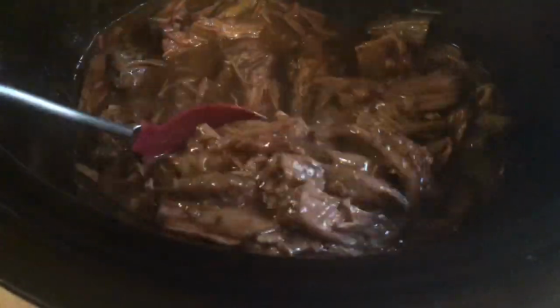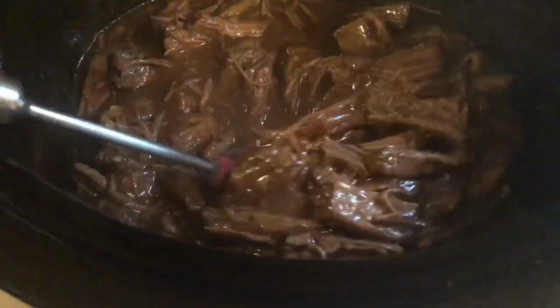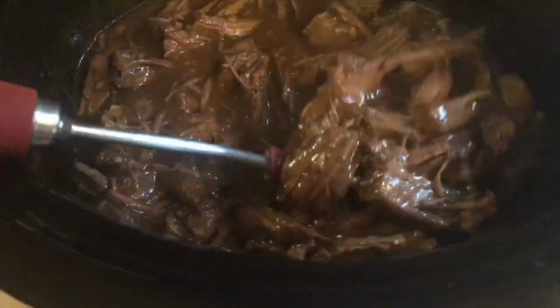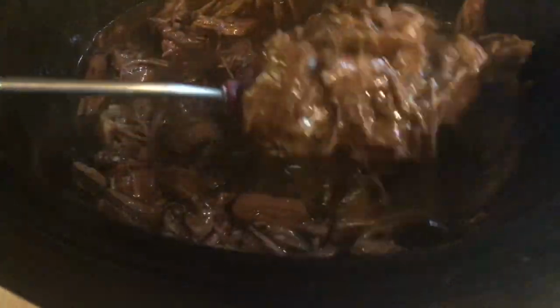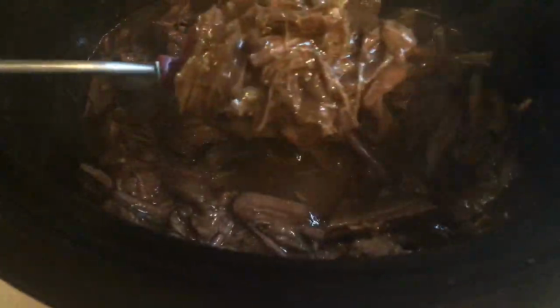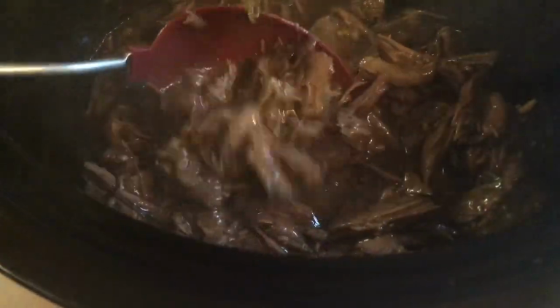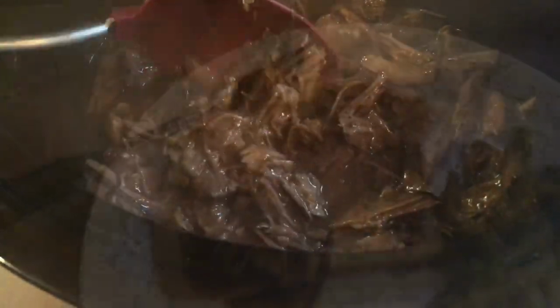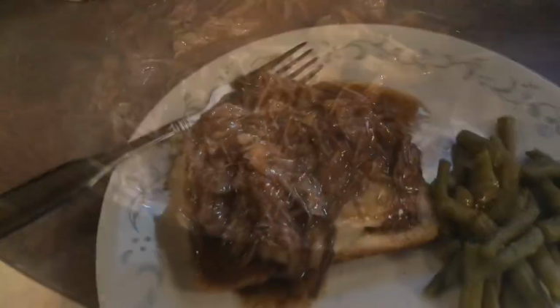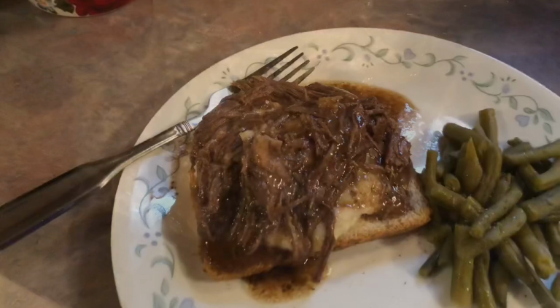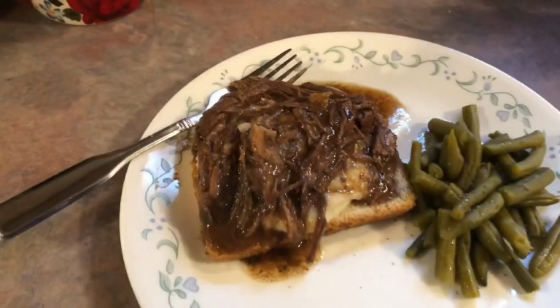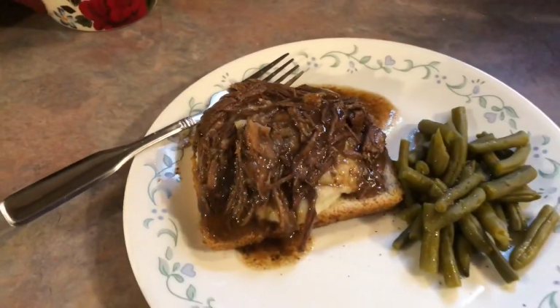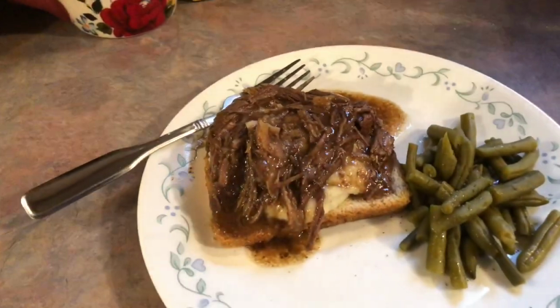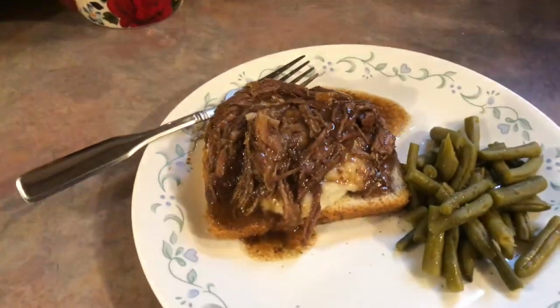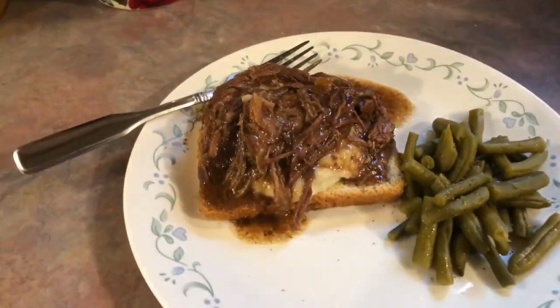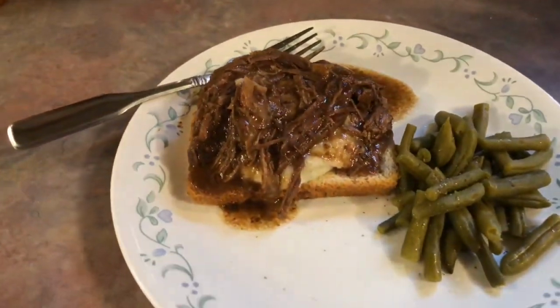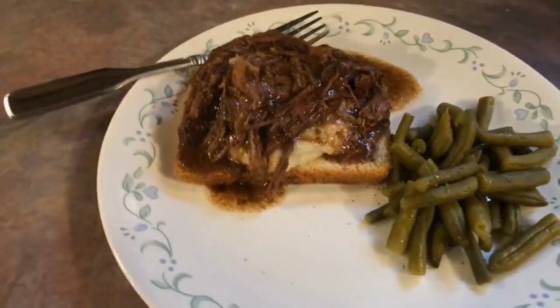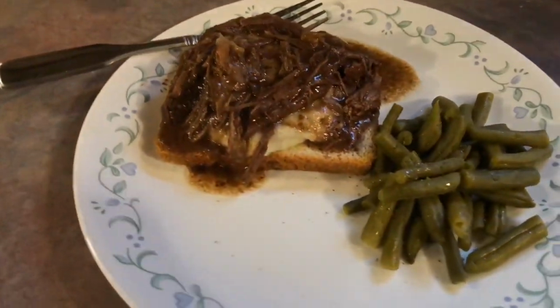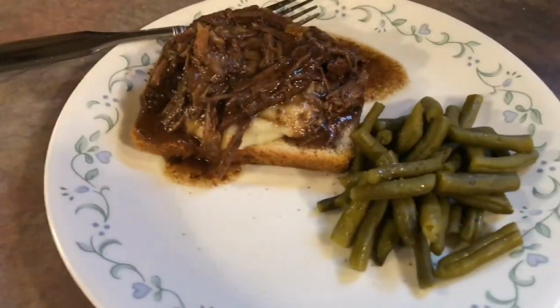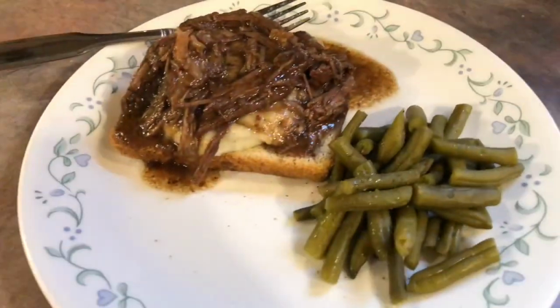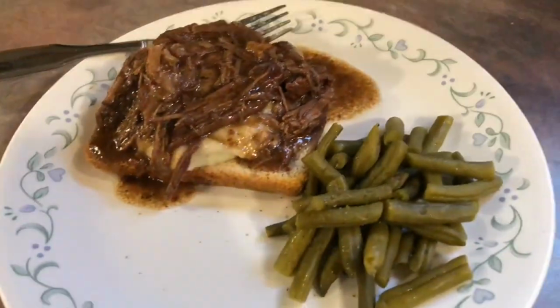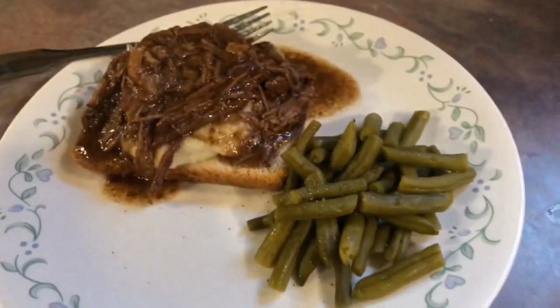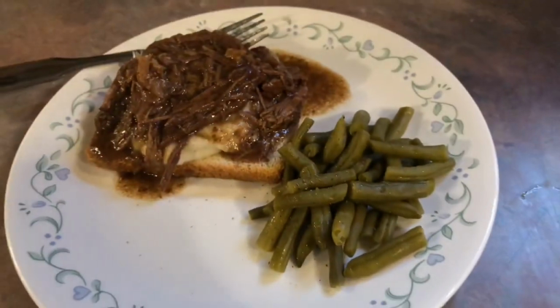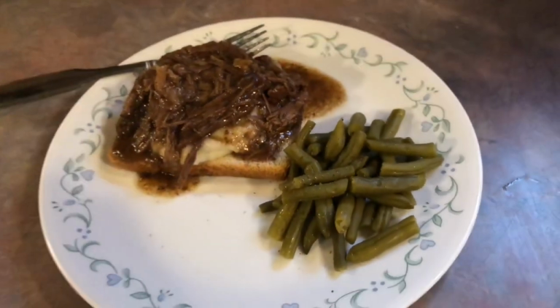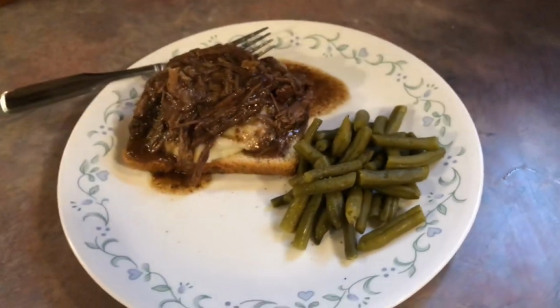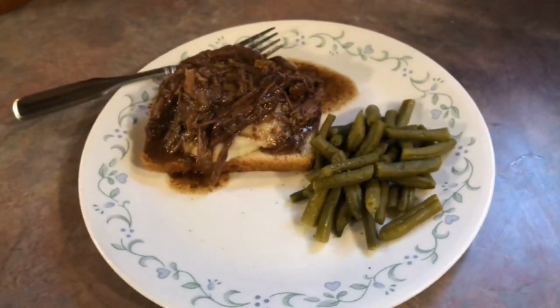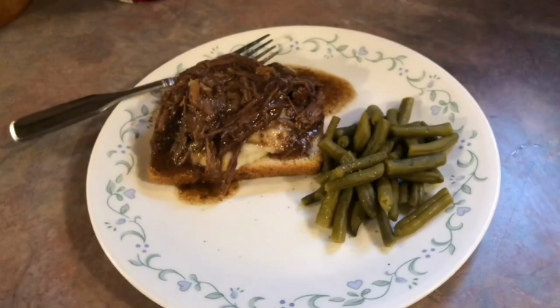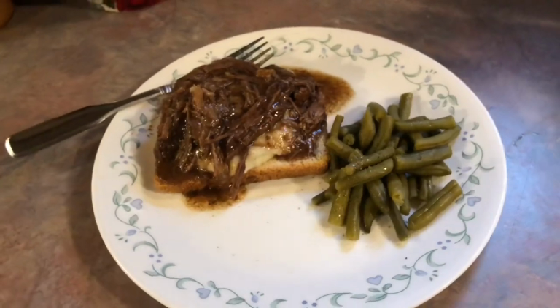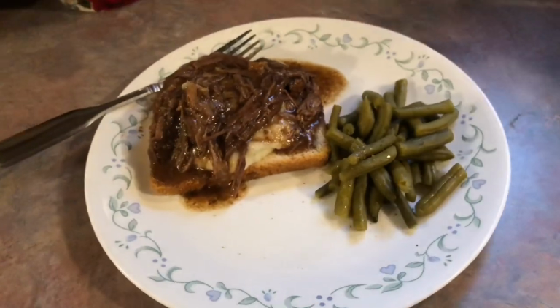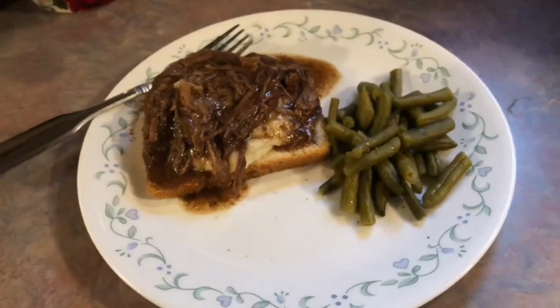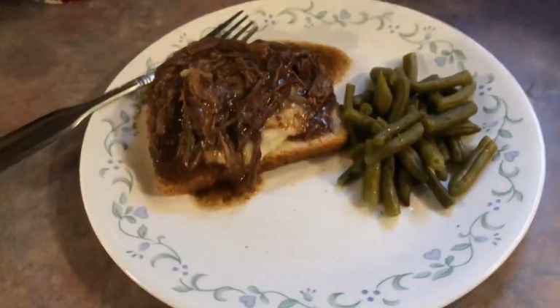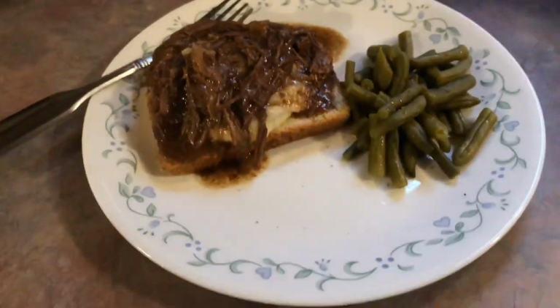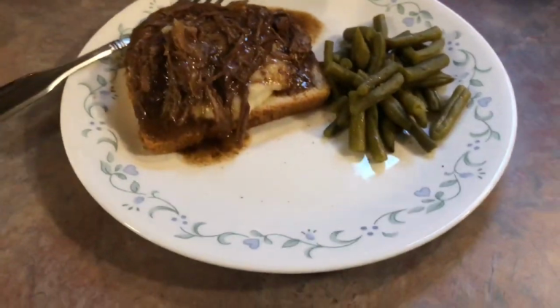It made plenty of gravy. So I just took a piece of bread, topped it with some mashed potatoes, and then topped it with plenty of that meat and gravy. We had some green beans on the side.